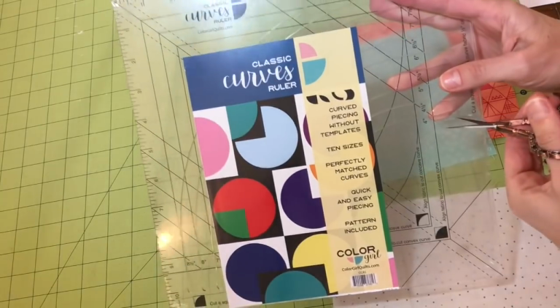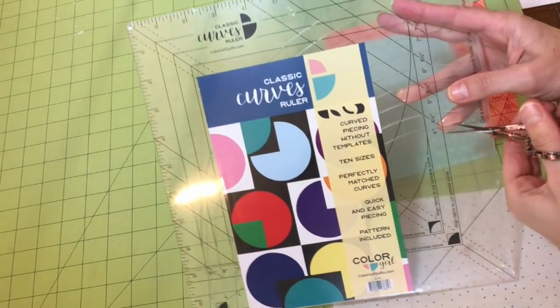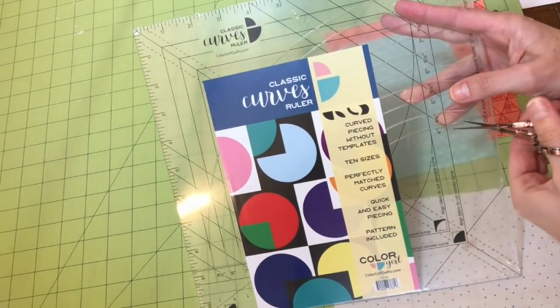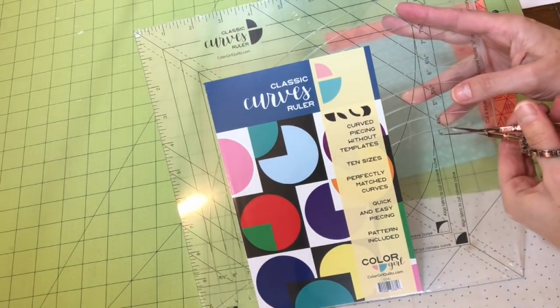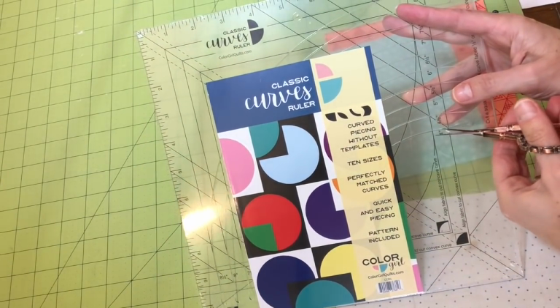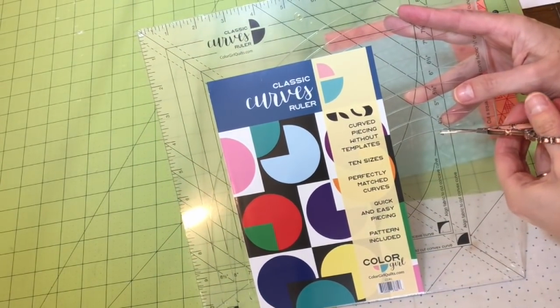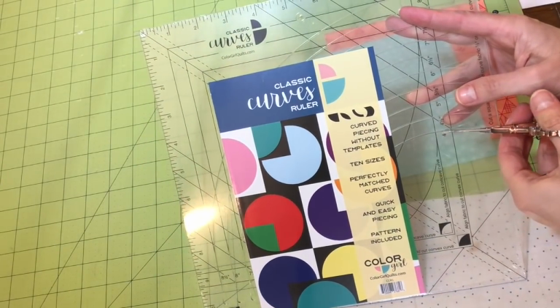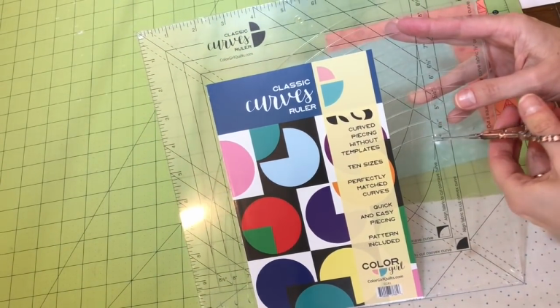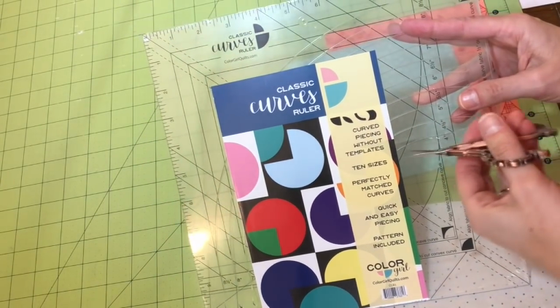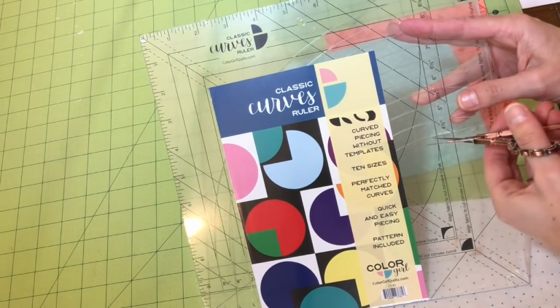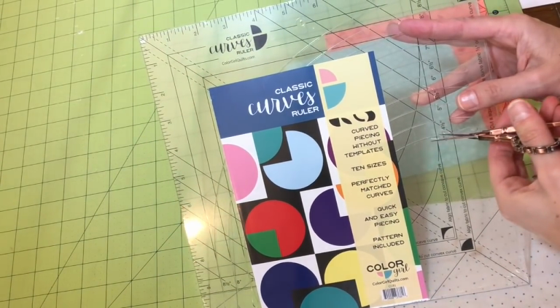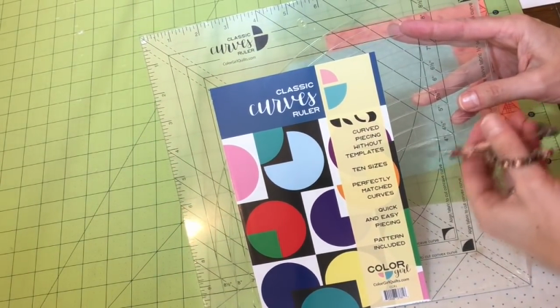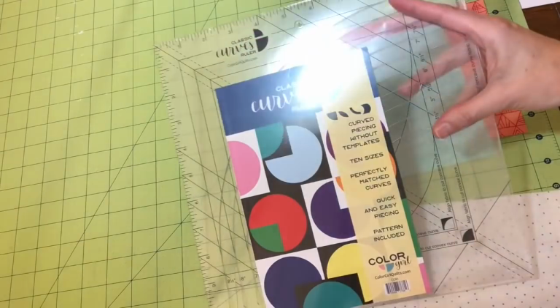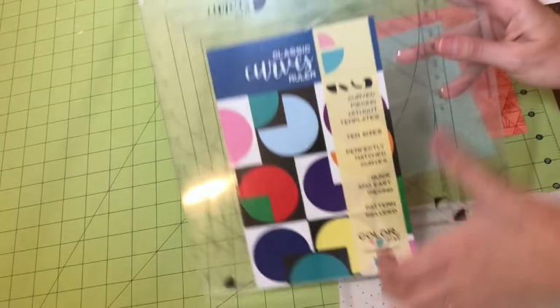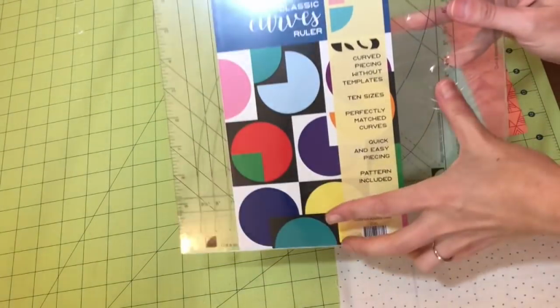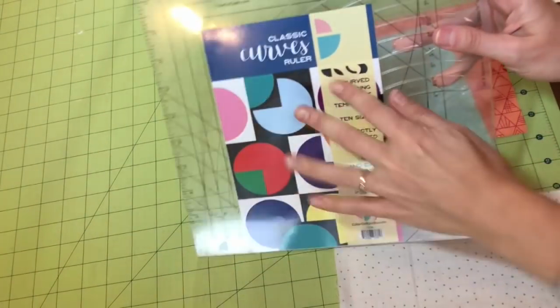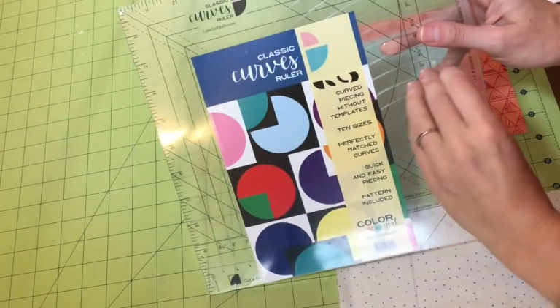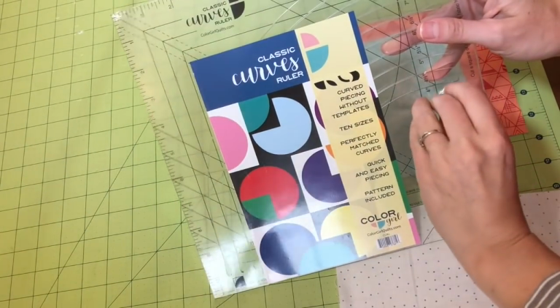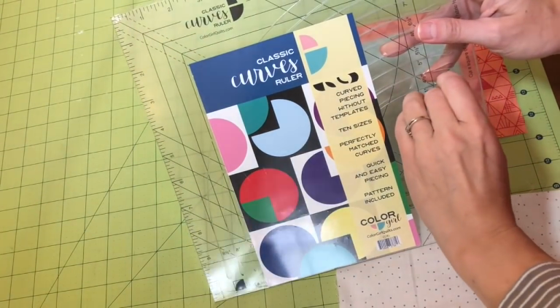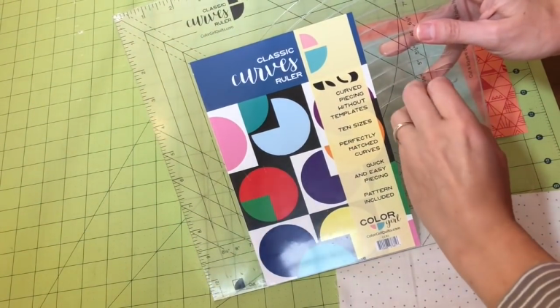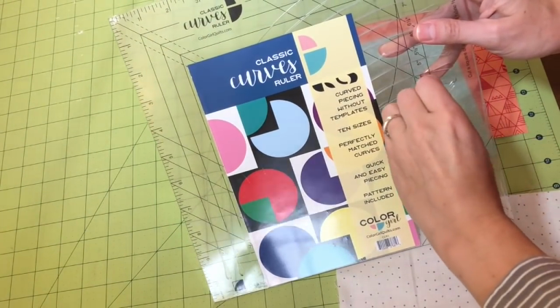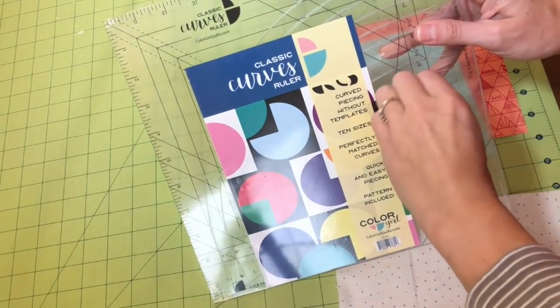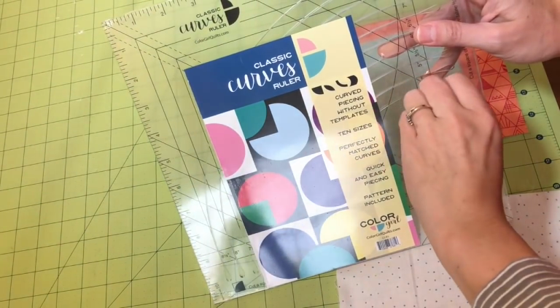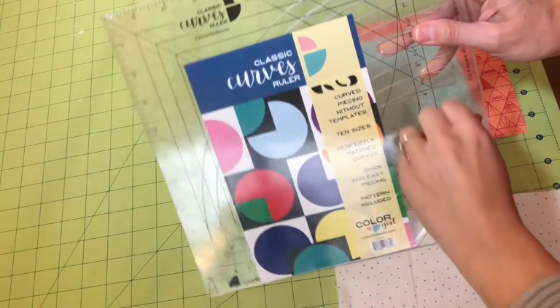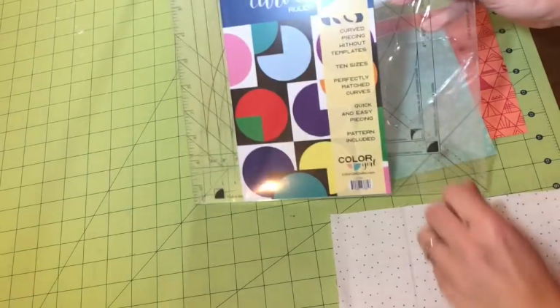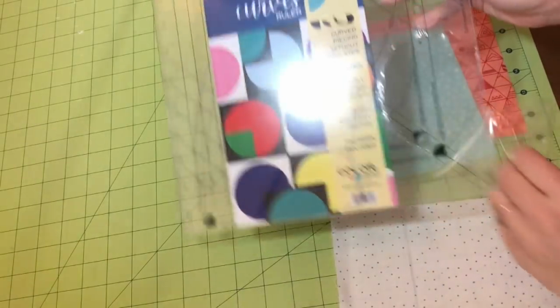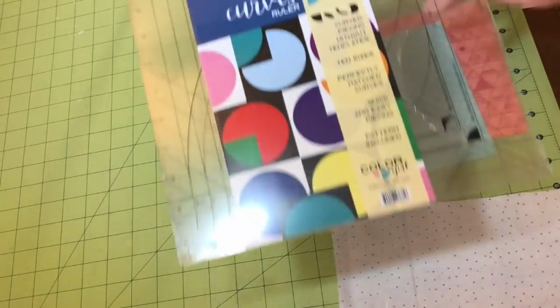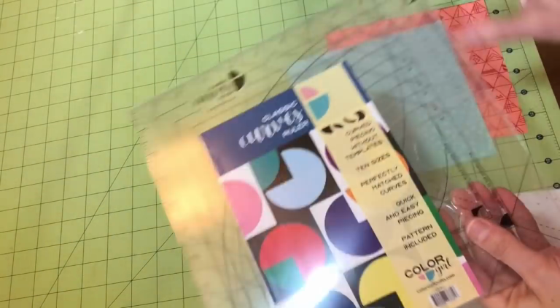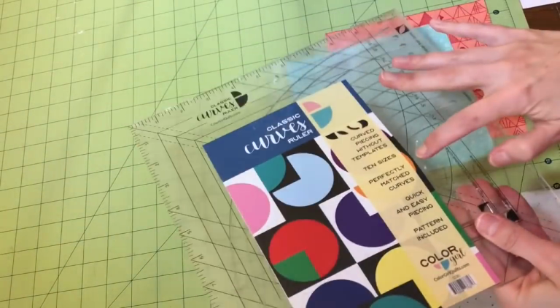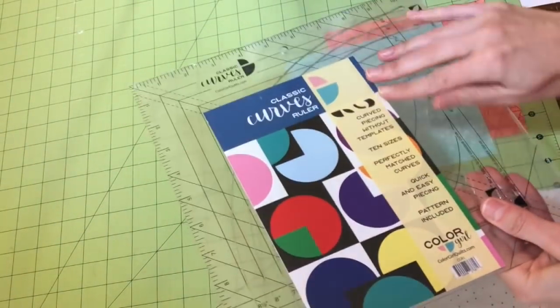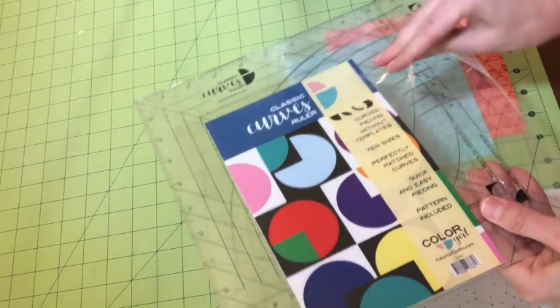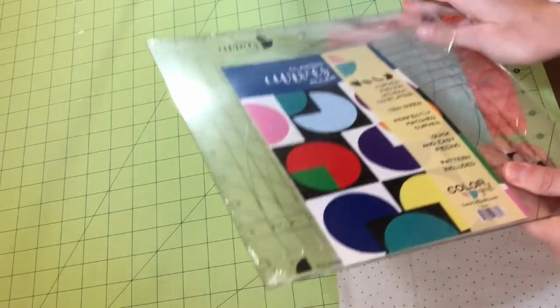The ruler comes in a thin plastic packaging that keeps the insert attached to it, so I'm going to go ahead and open up this new one.